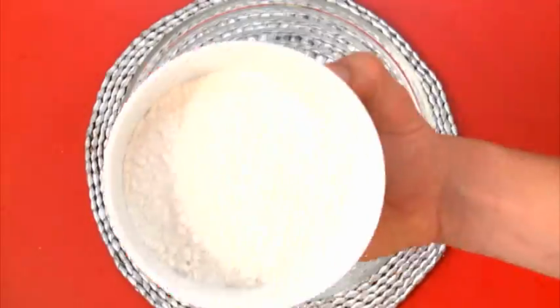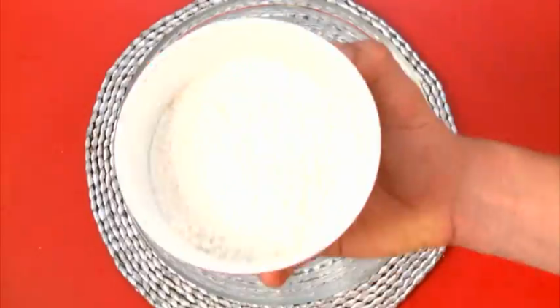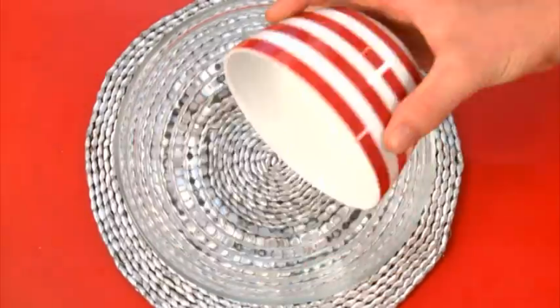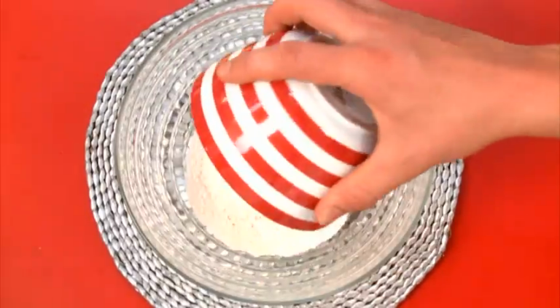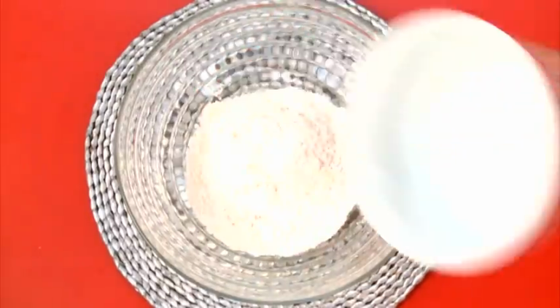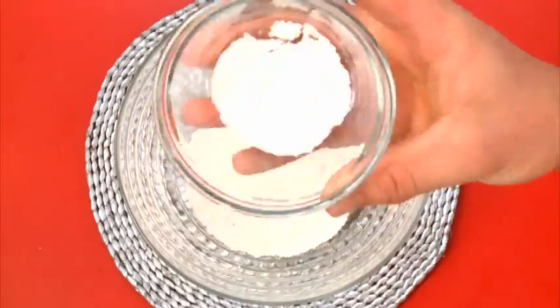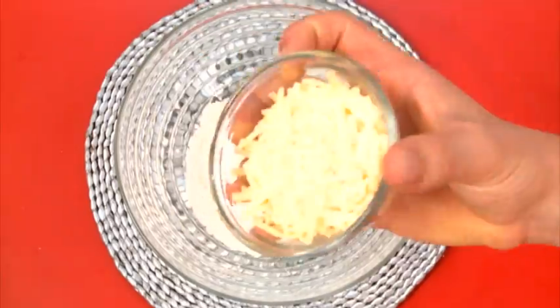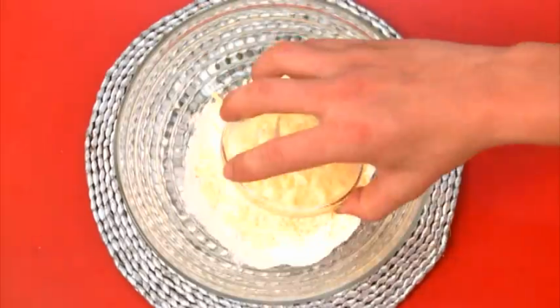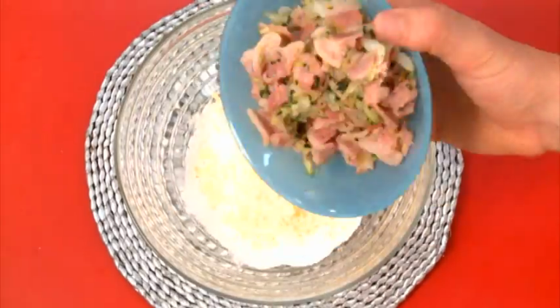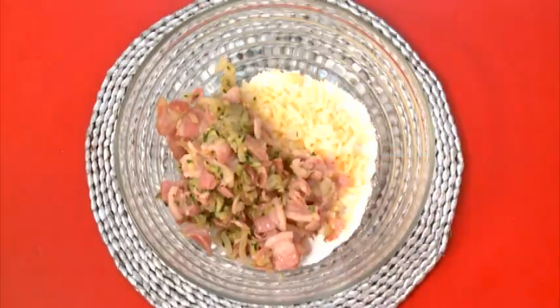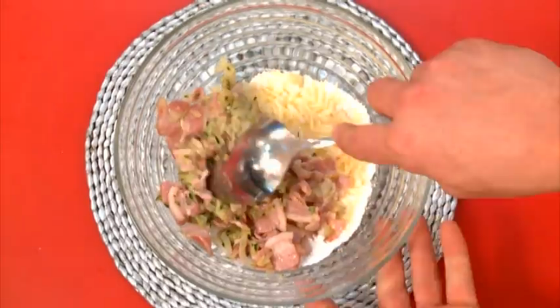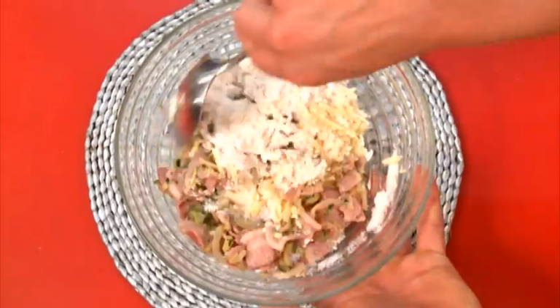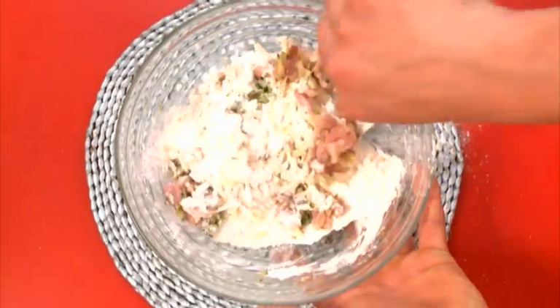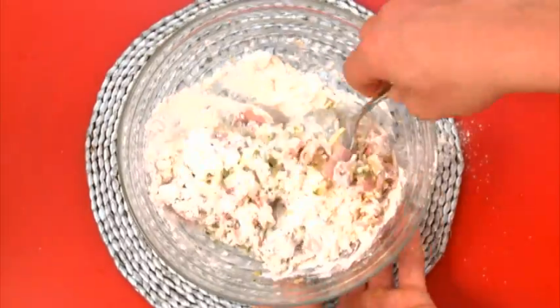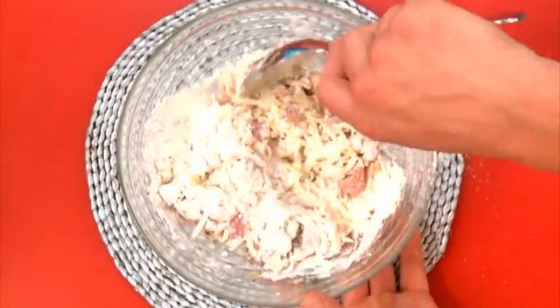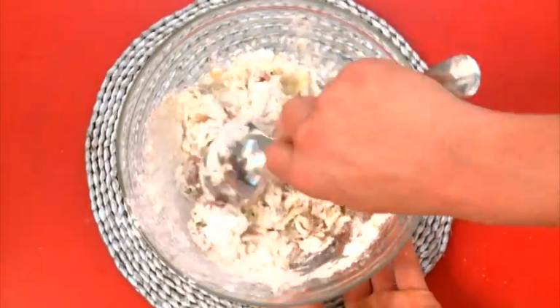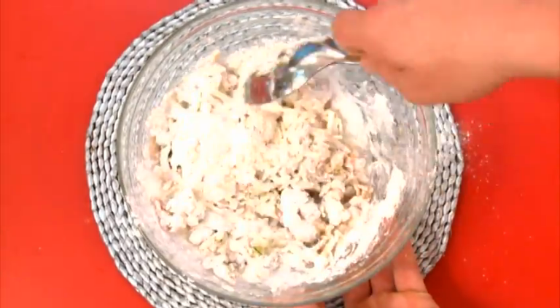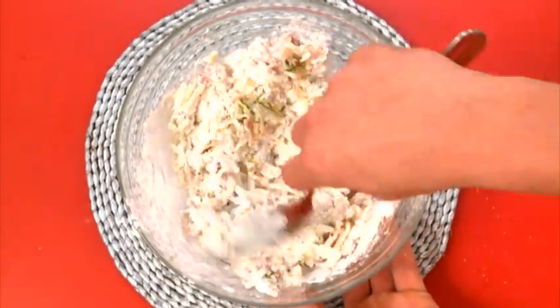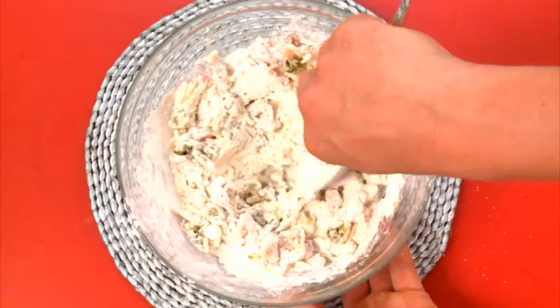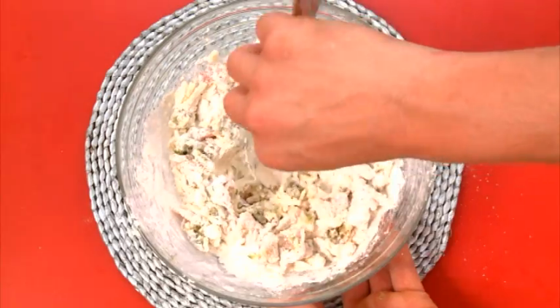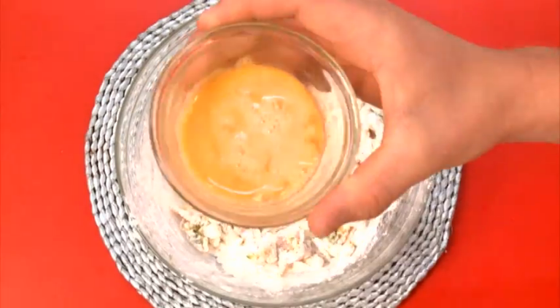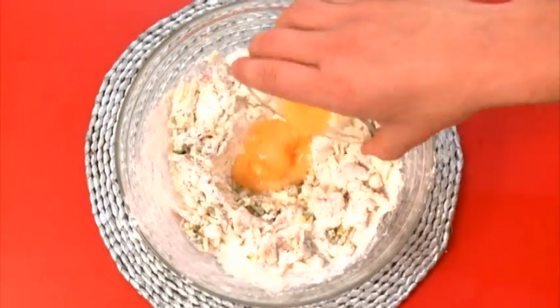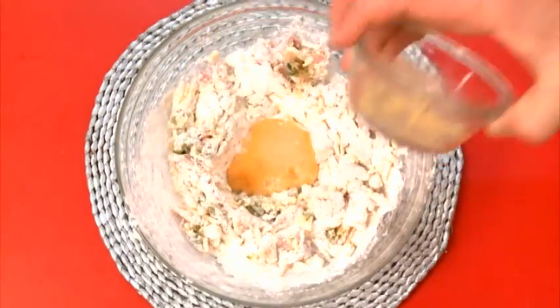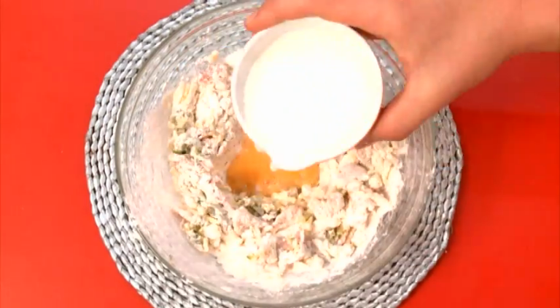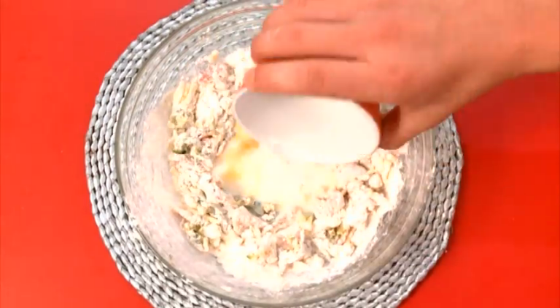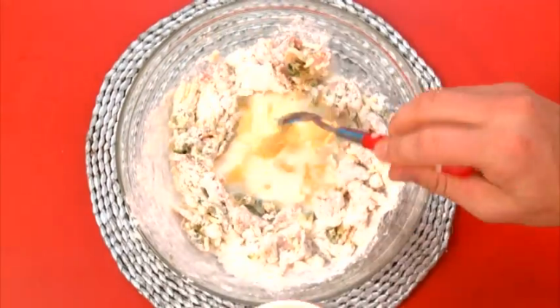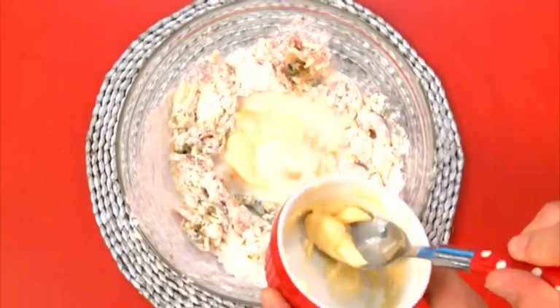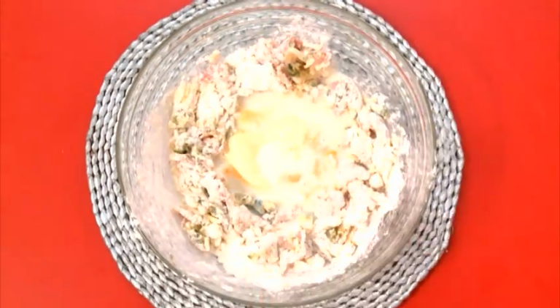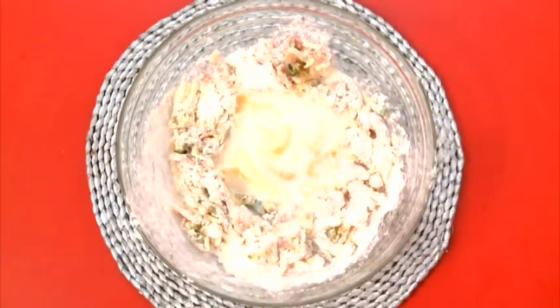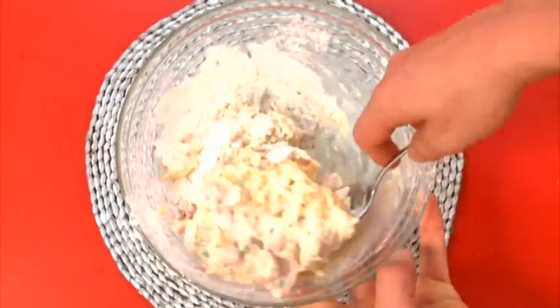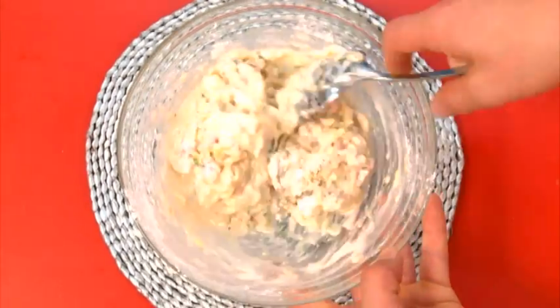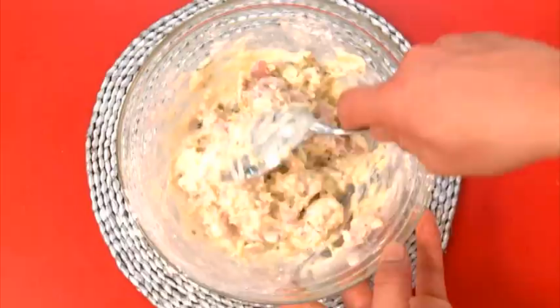Now in a bowl add your flour, baking powder, cheese, bacon, onion and courgette and then mix them all together. Then make a well in the middle and pour in your egg, milk and your softened butter. Then just mix that gently so it's just combined.